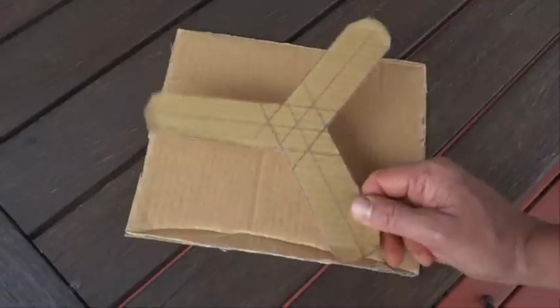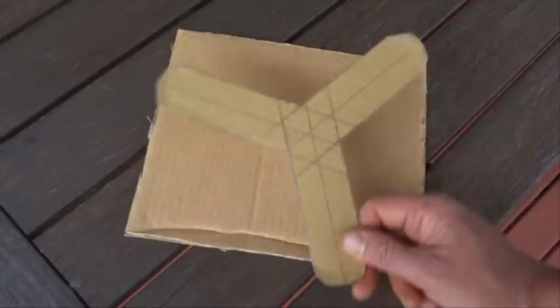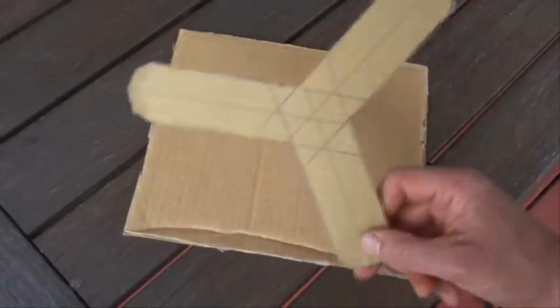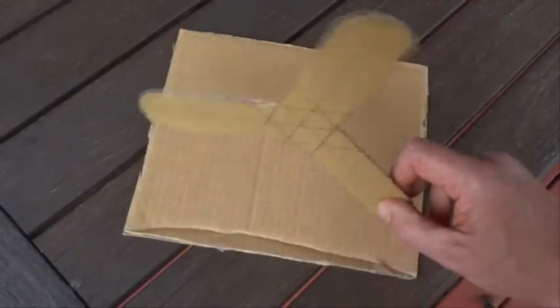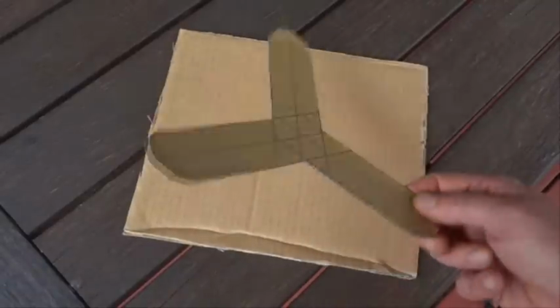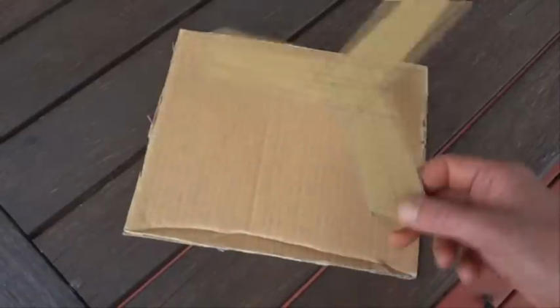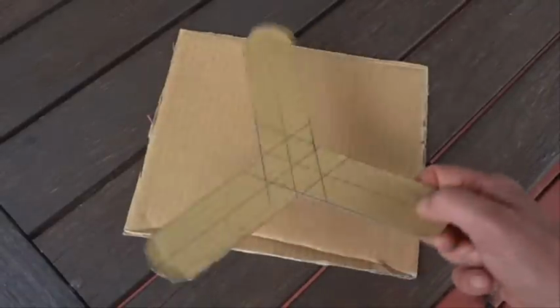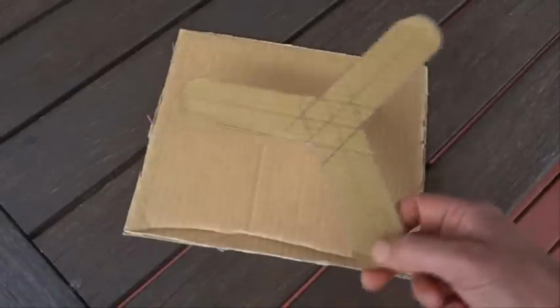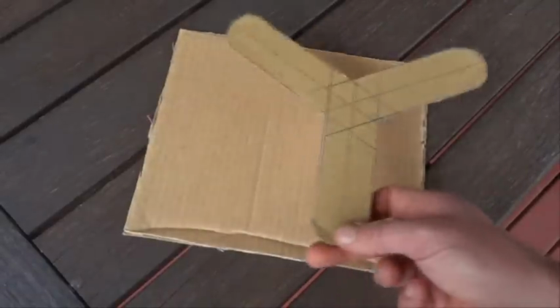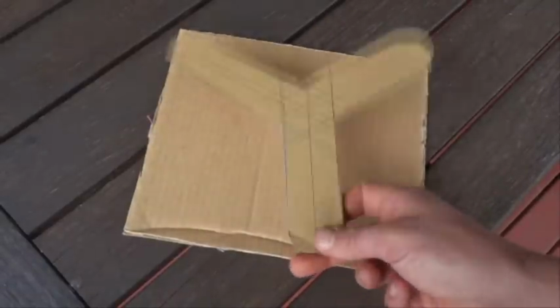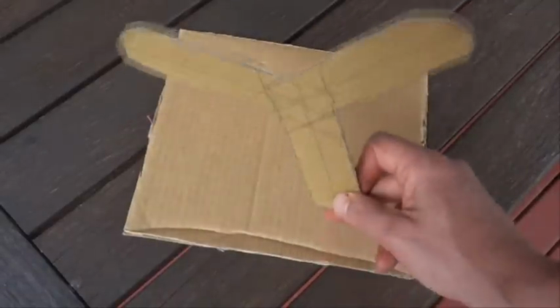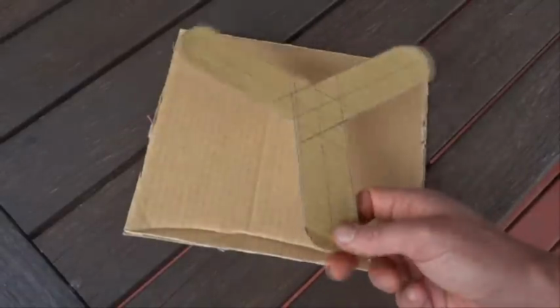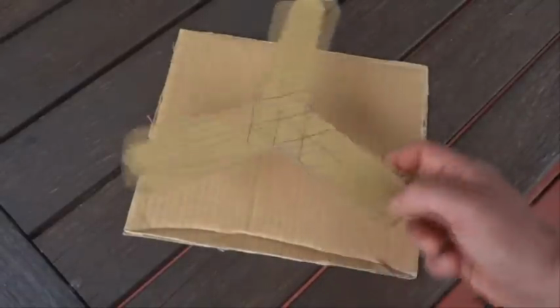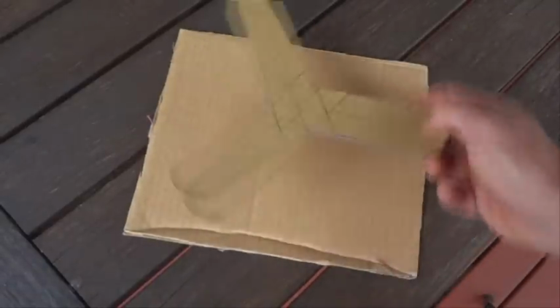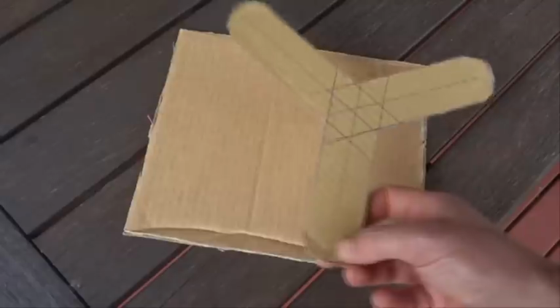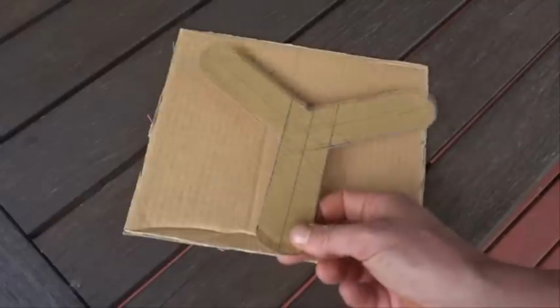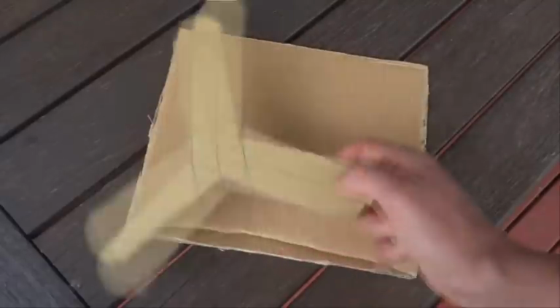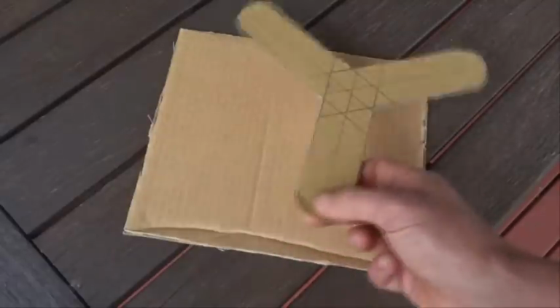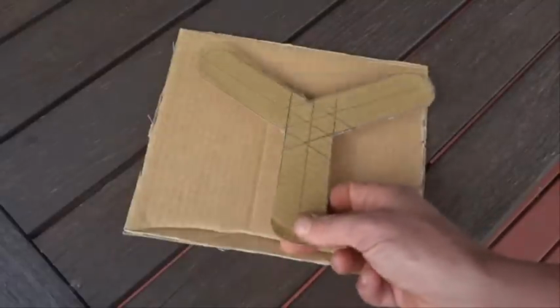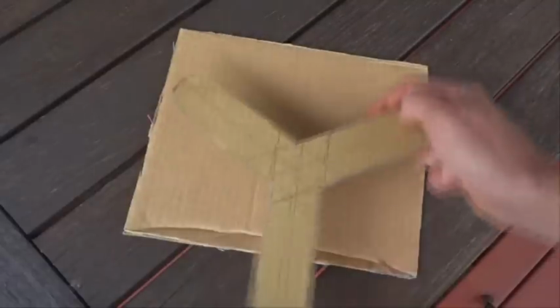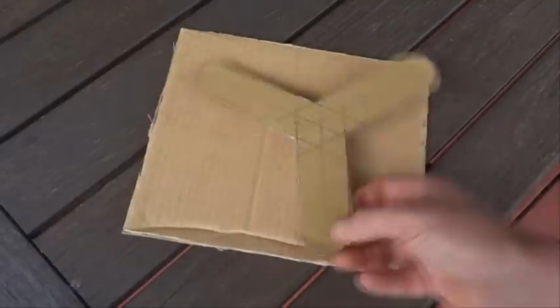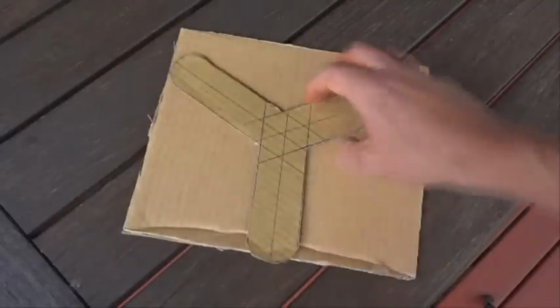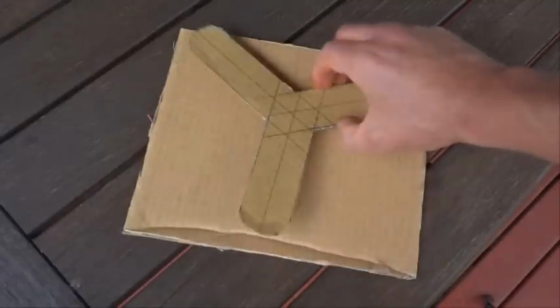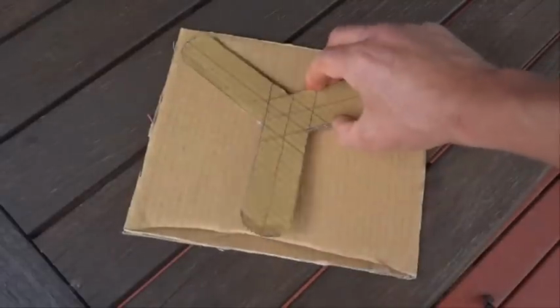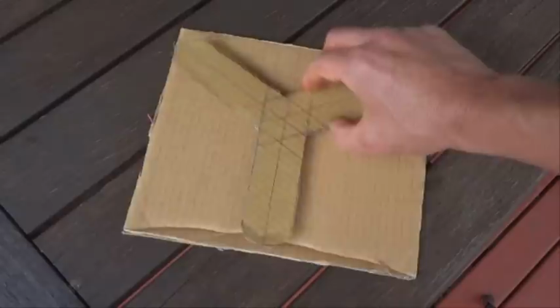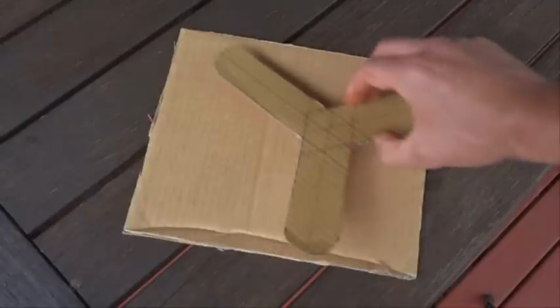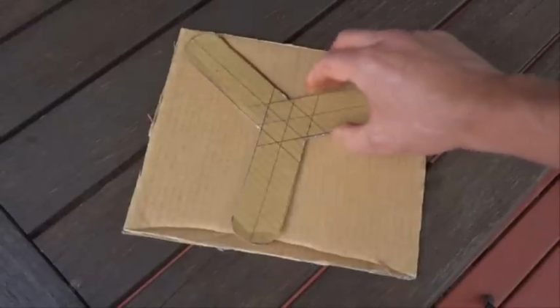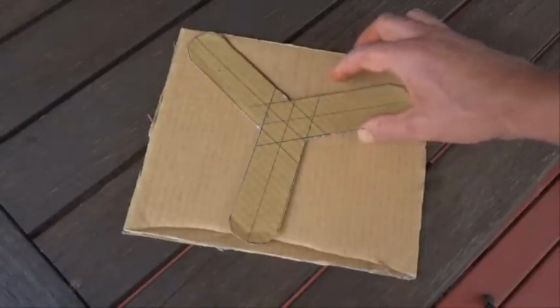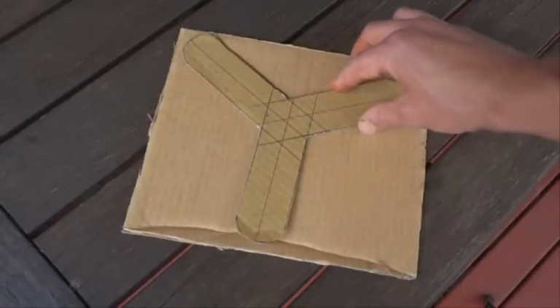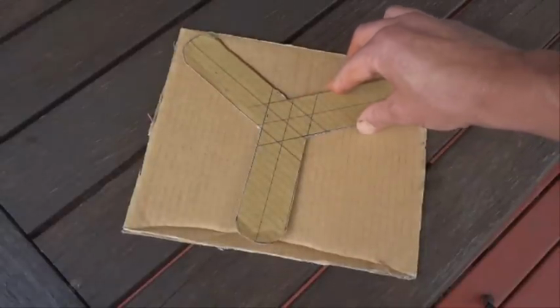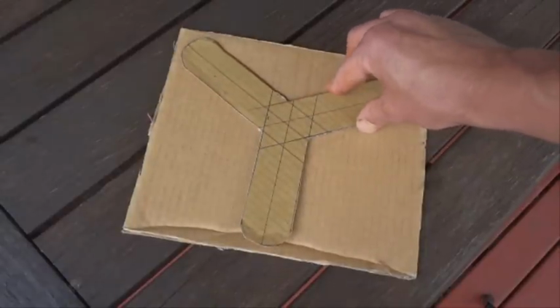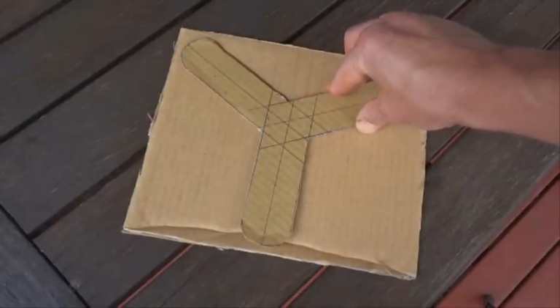Hi there, today I'm going to show you how to make one of these great cardboard — I guess they're called boomerangs — little spinny things, and I'll show you how to cut one of those out of a piece of cardboard.